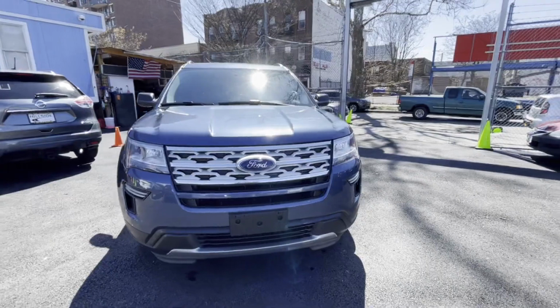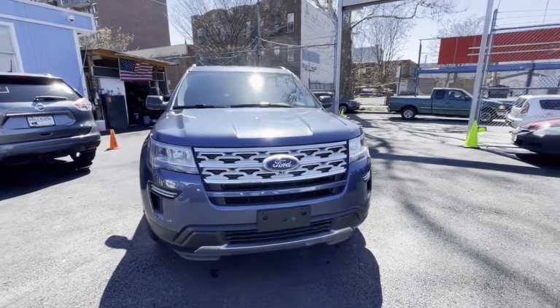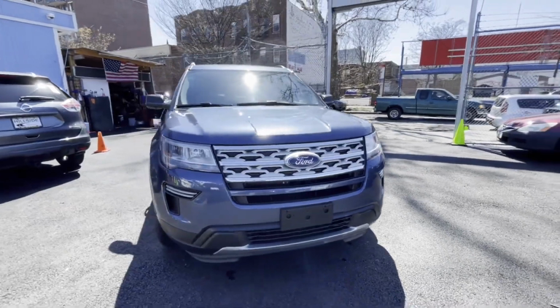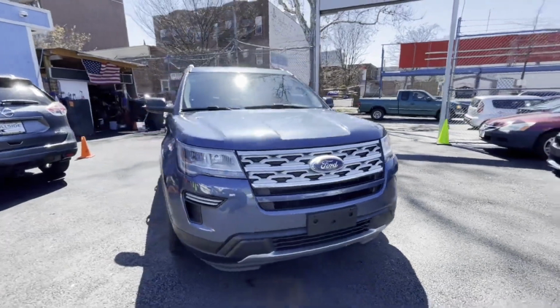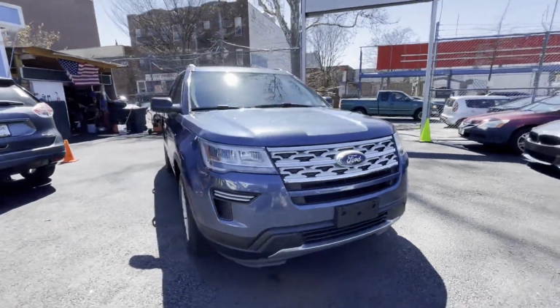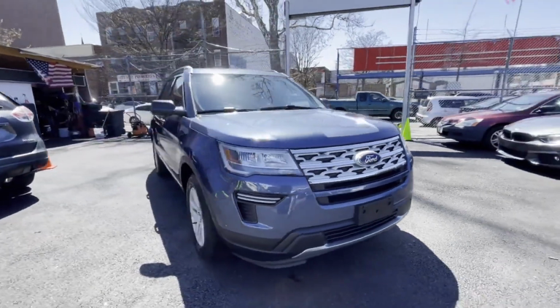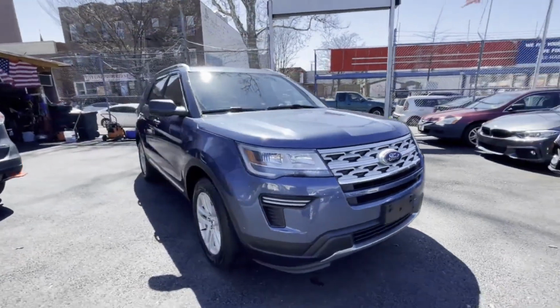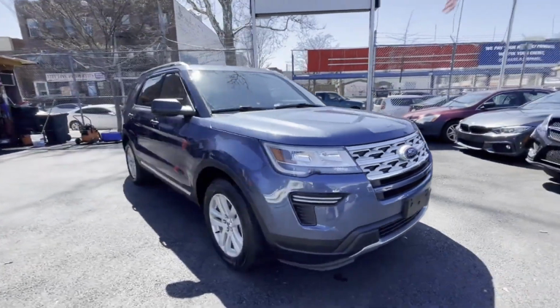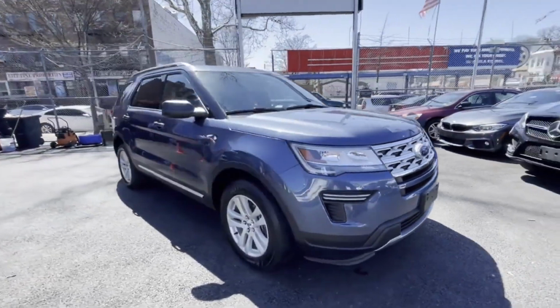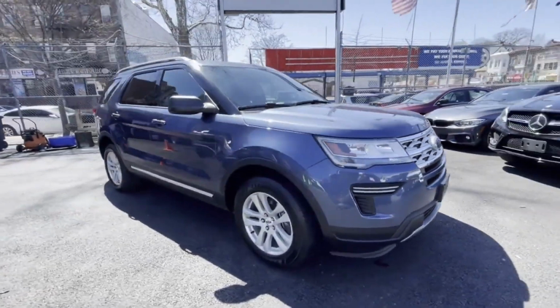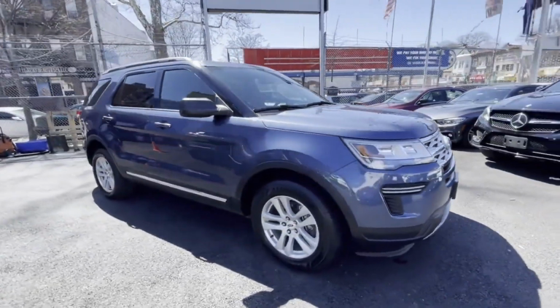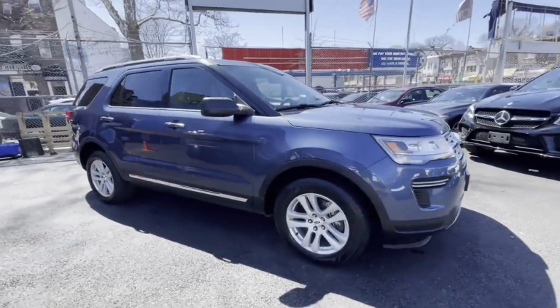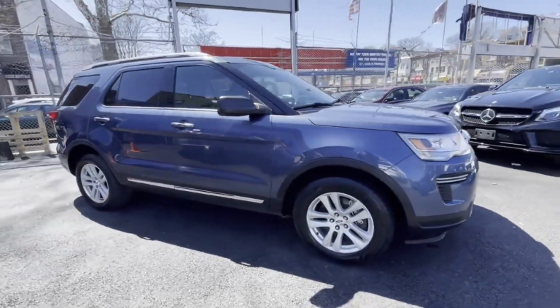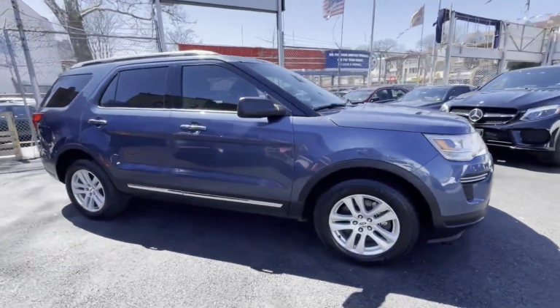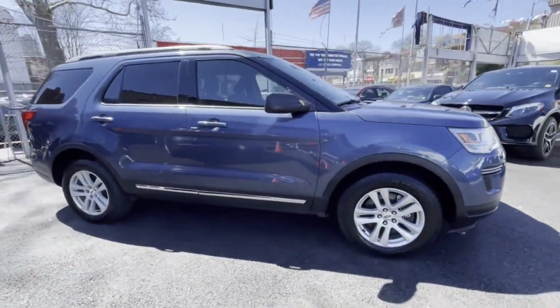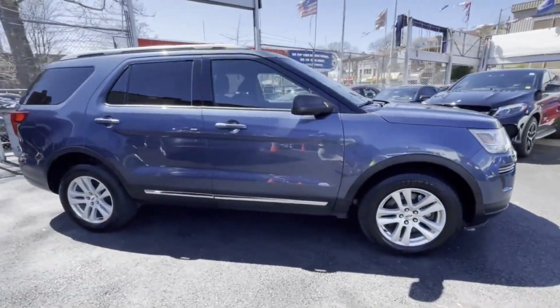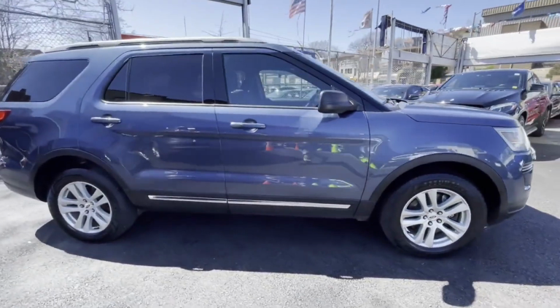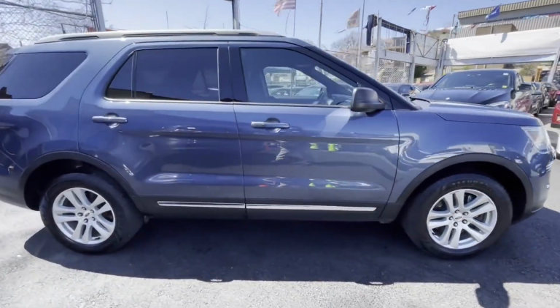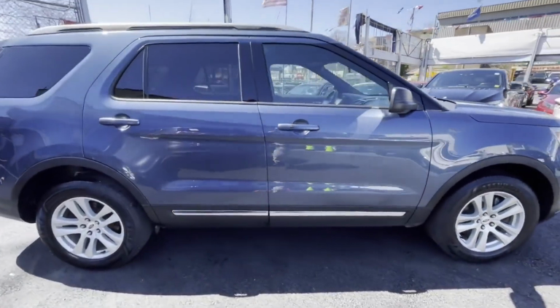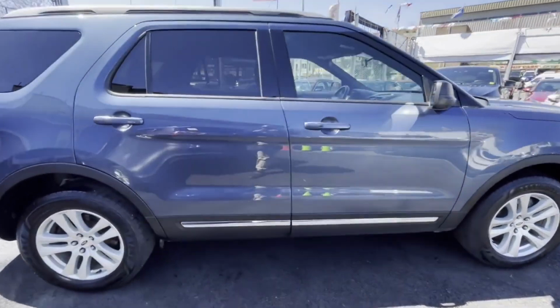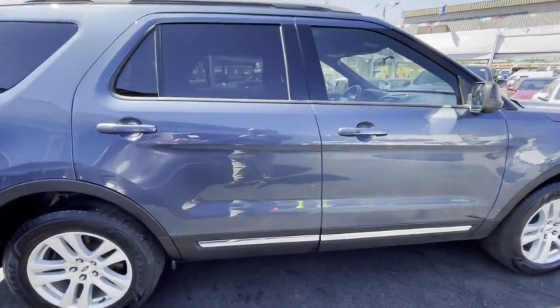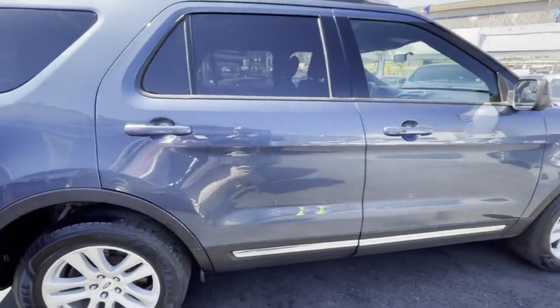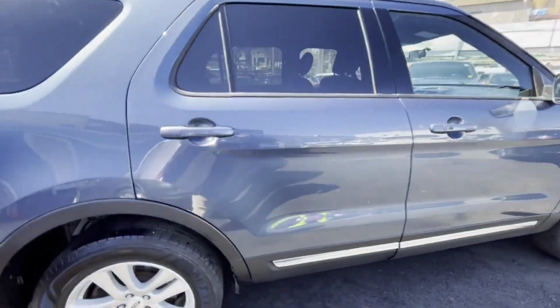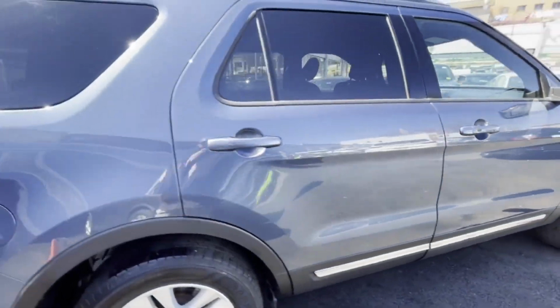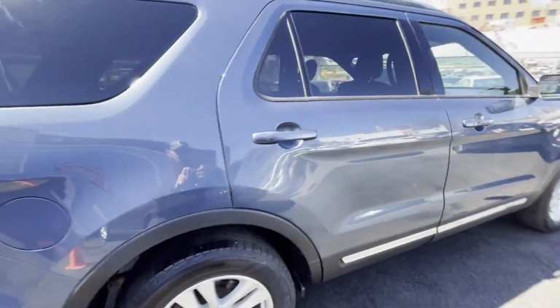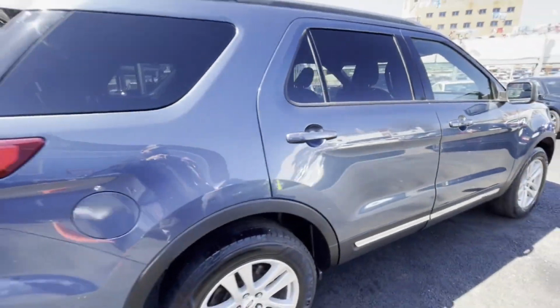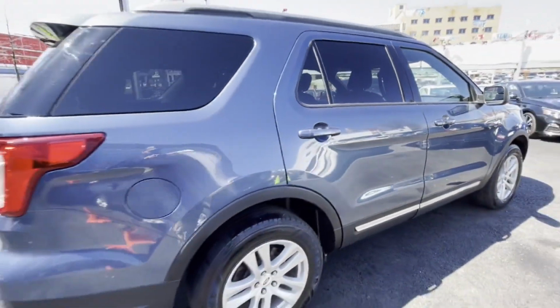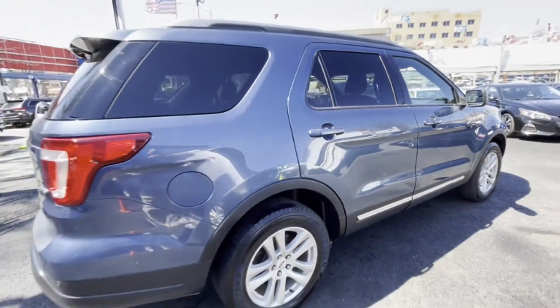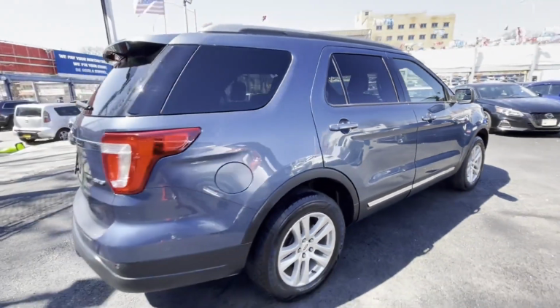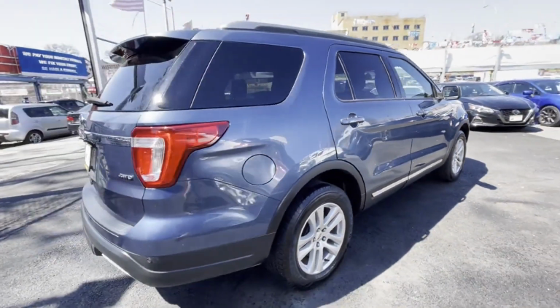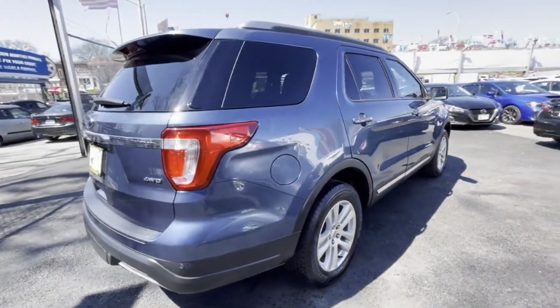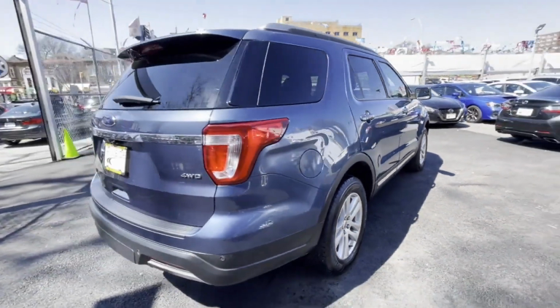2019 Ford Explorer. With less than 65,000 miles on the odometer, this SUV offers space as well as power and performance.